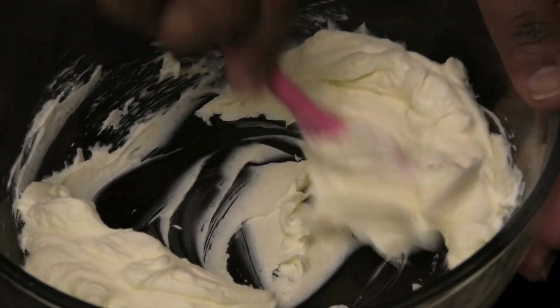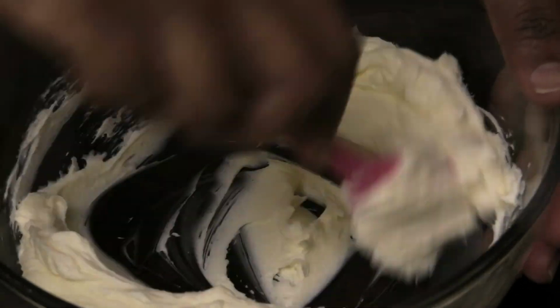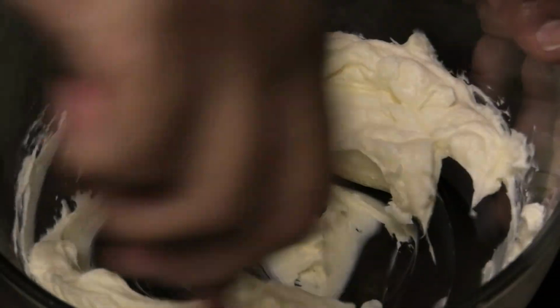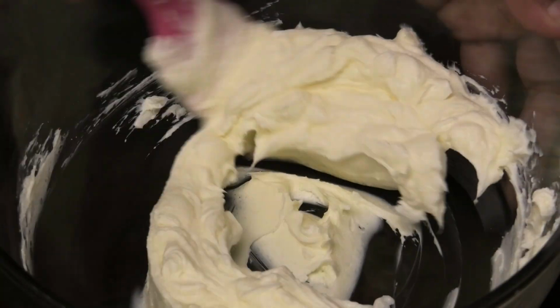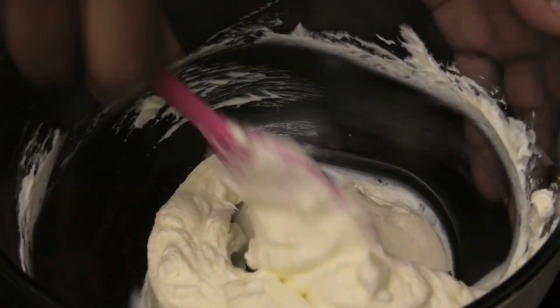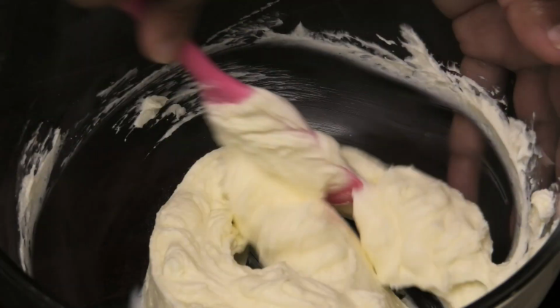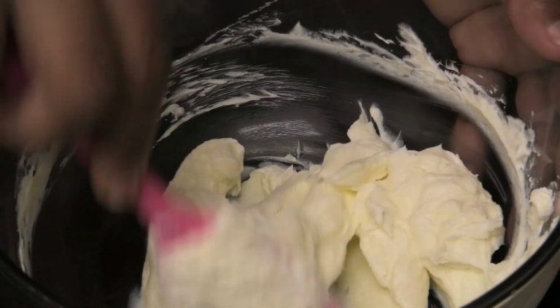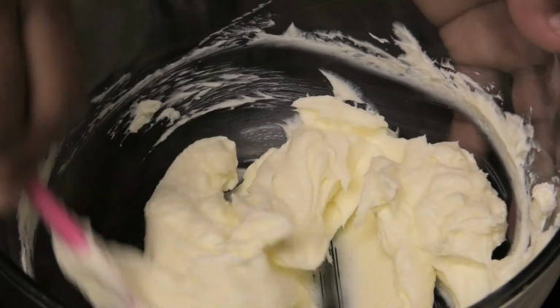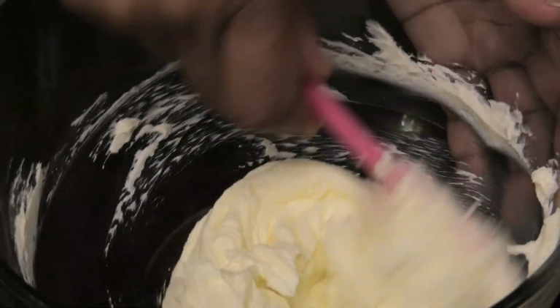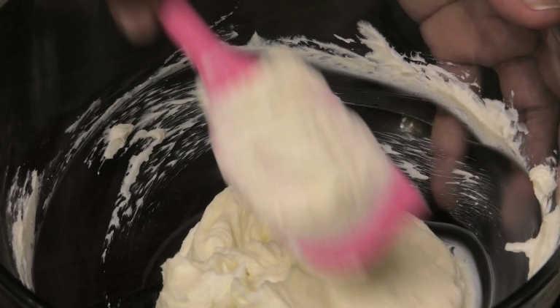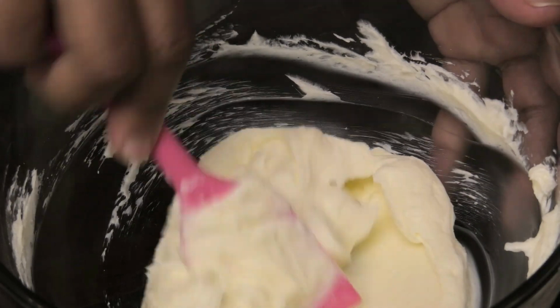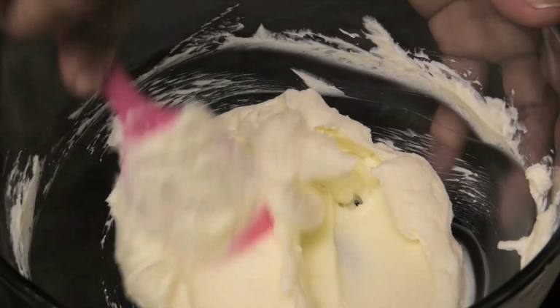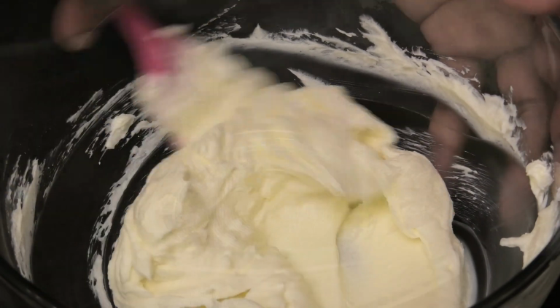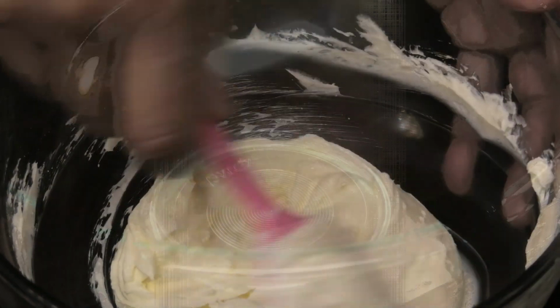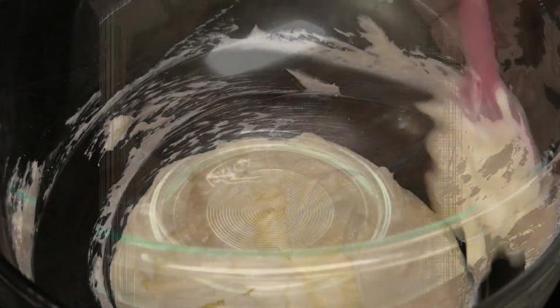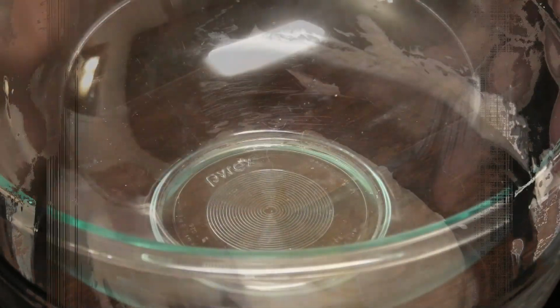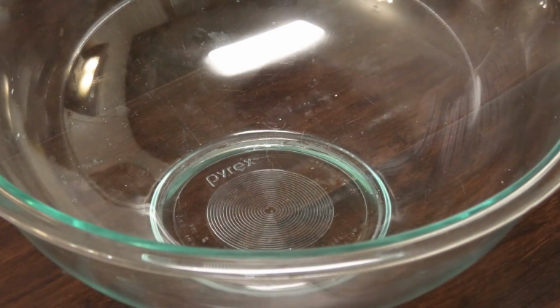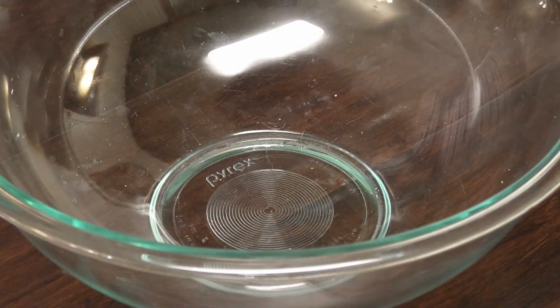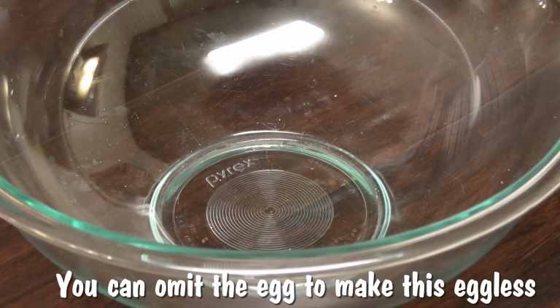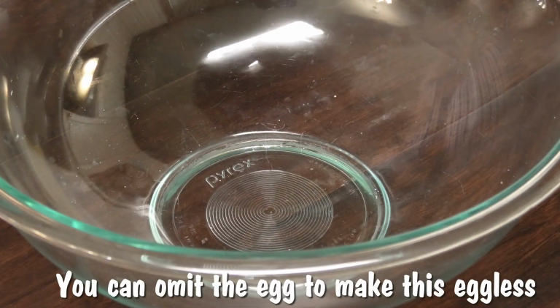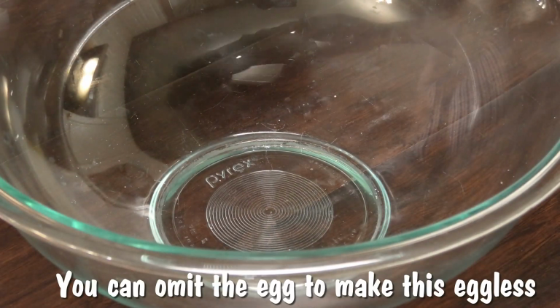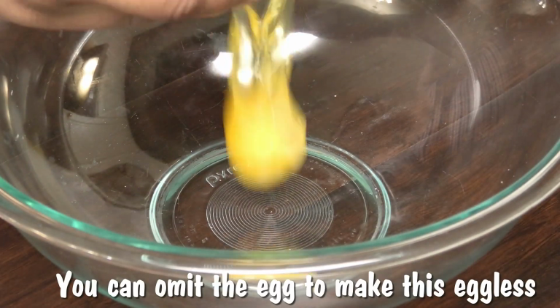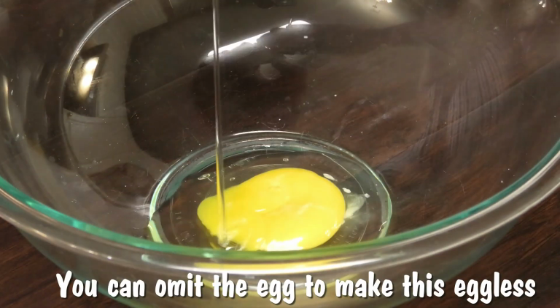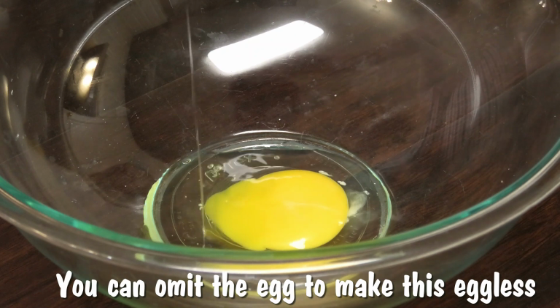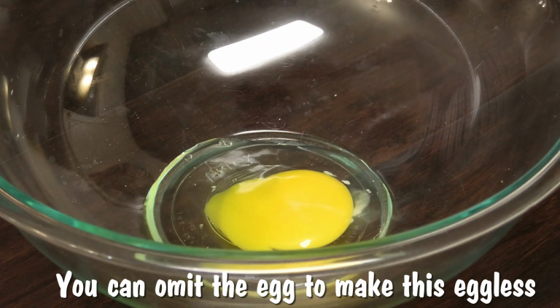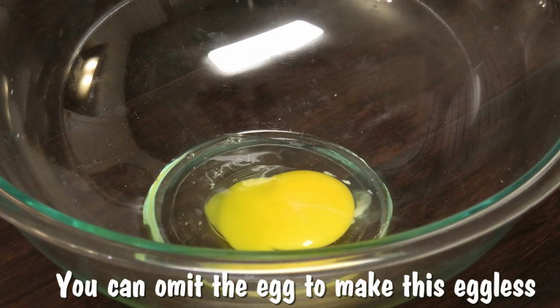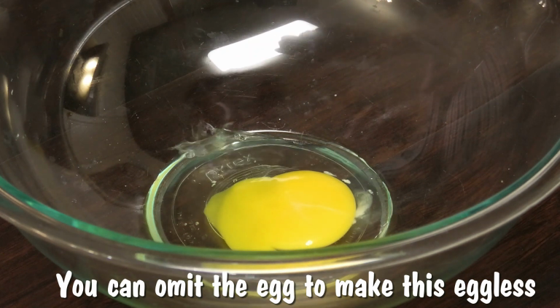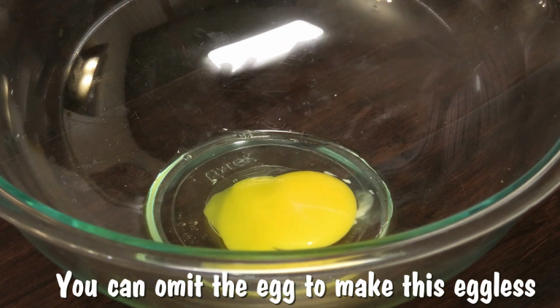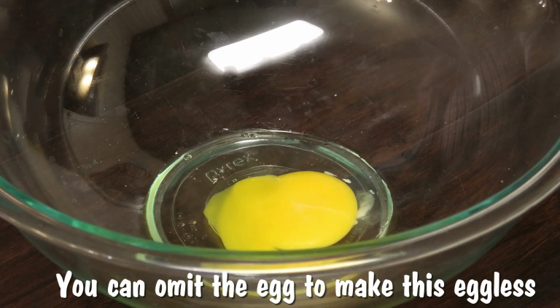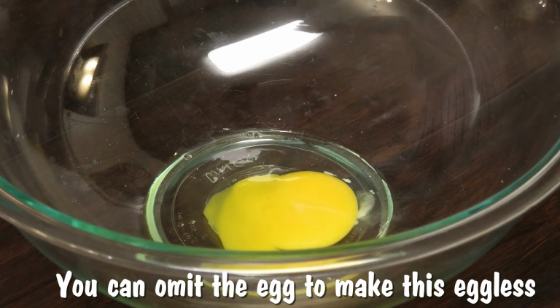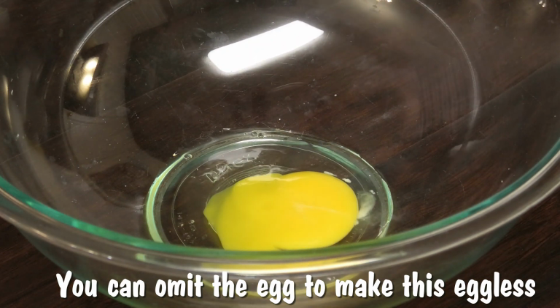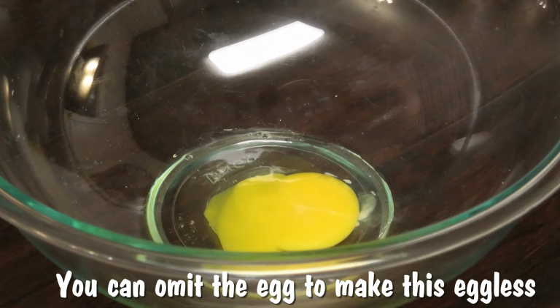If you don't have a piping bag you can use a Ziploc bag. After you've done that, the next step is to make the sauce that has to coat the bread, so to a bowl I'm going in with an egg.